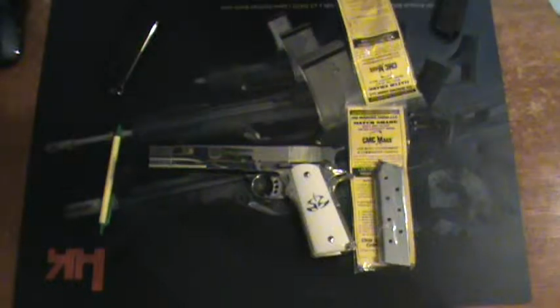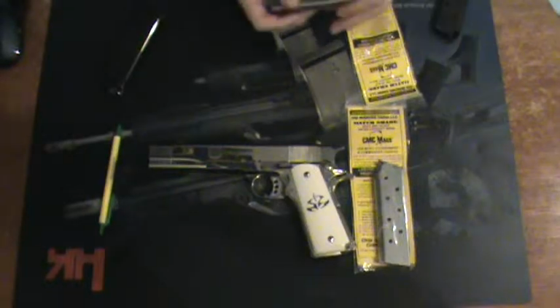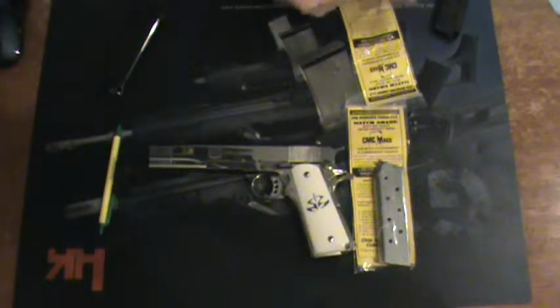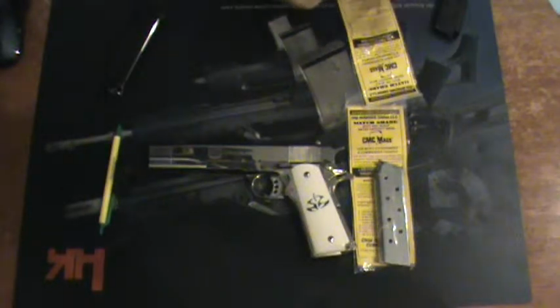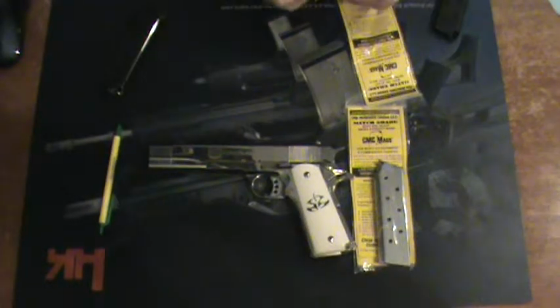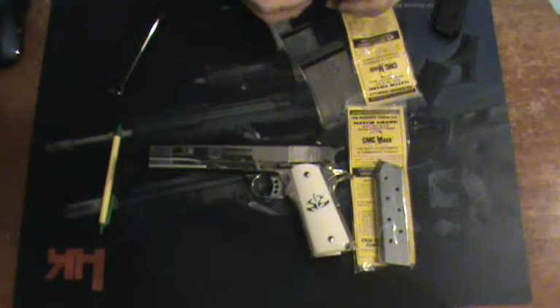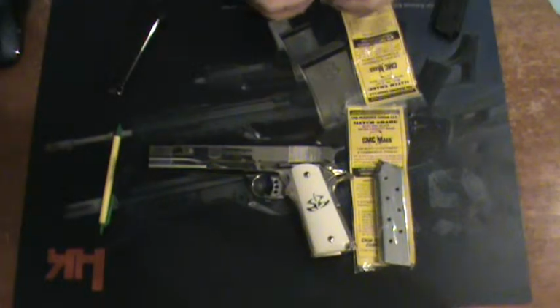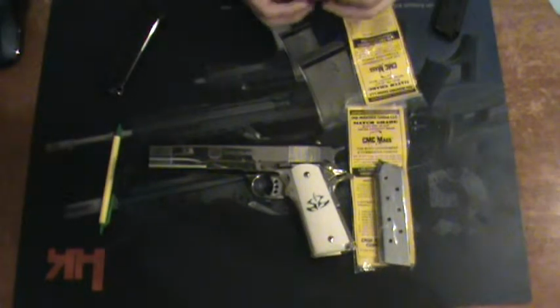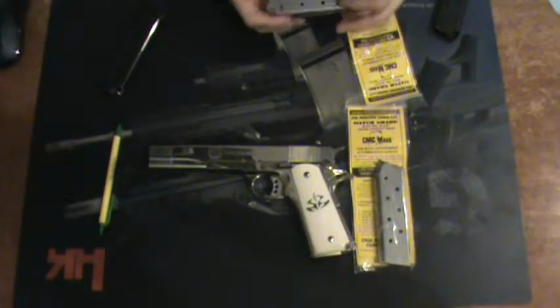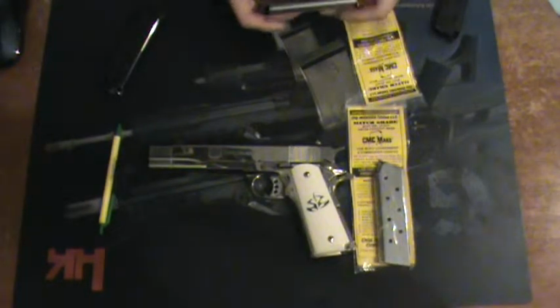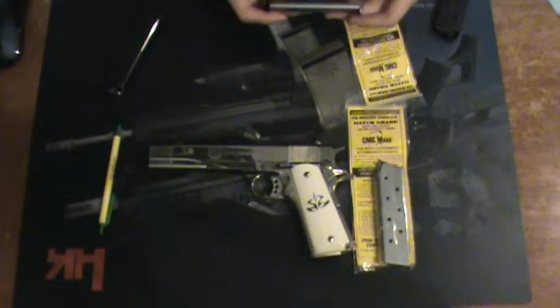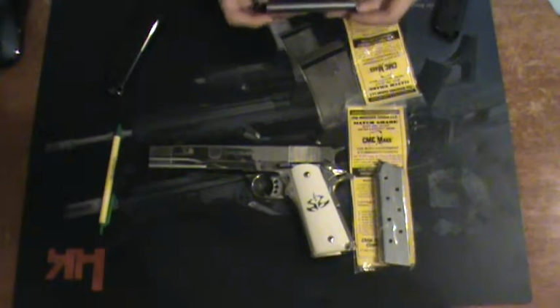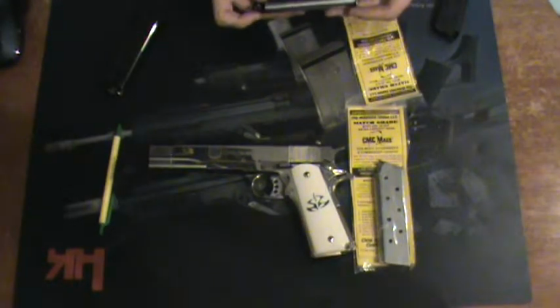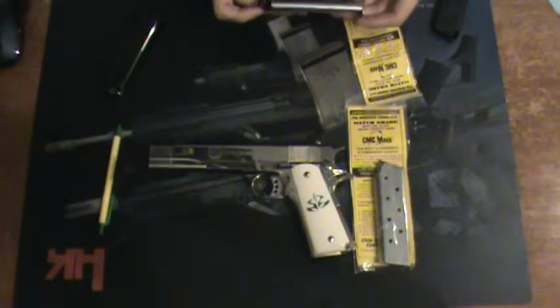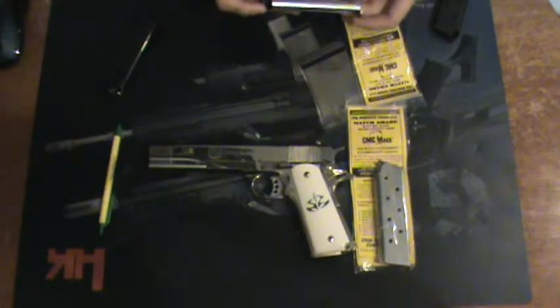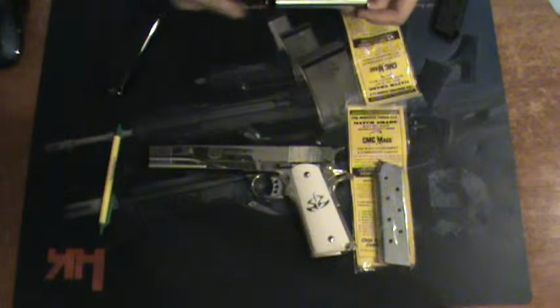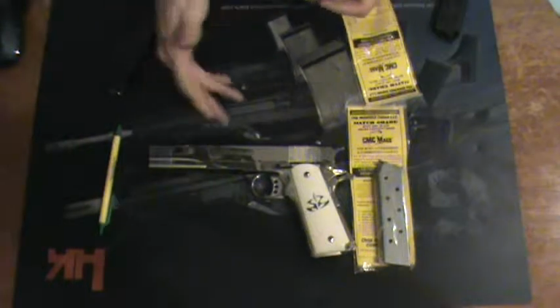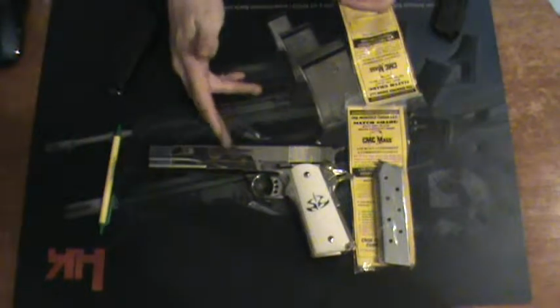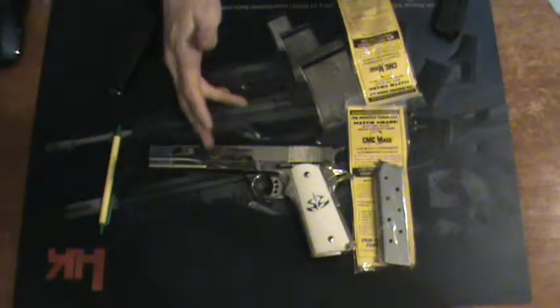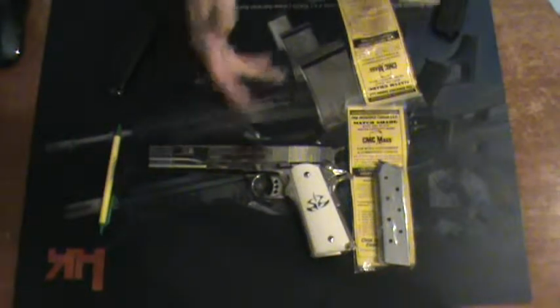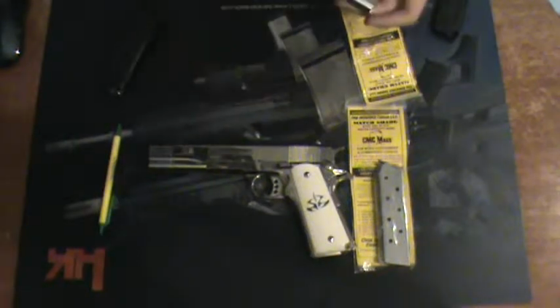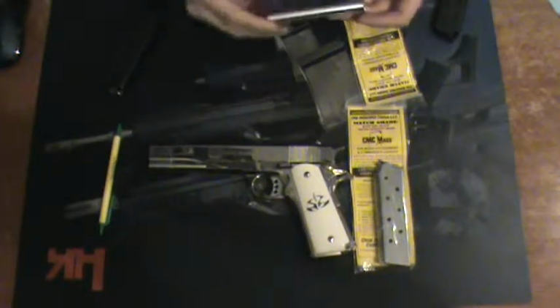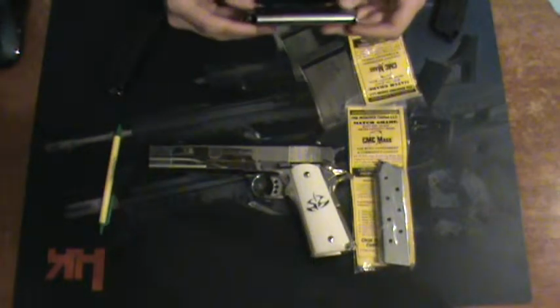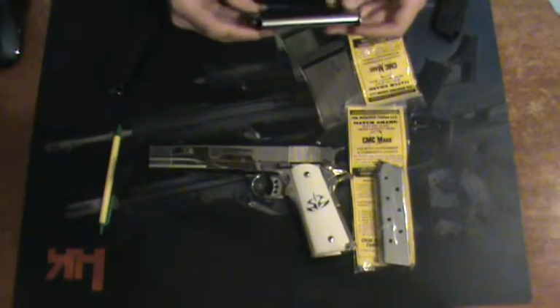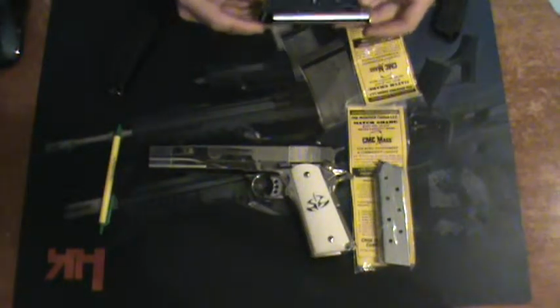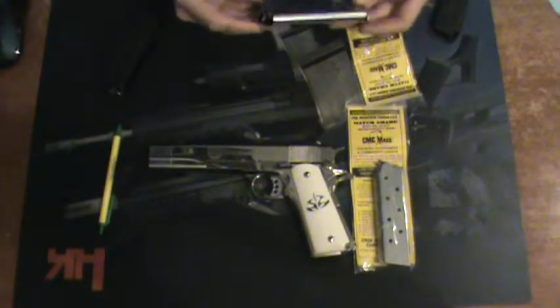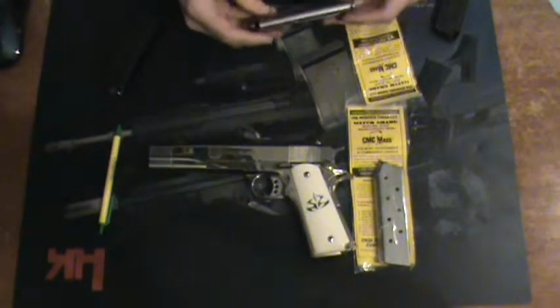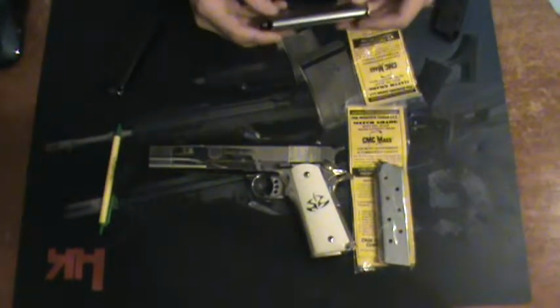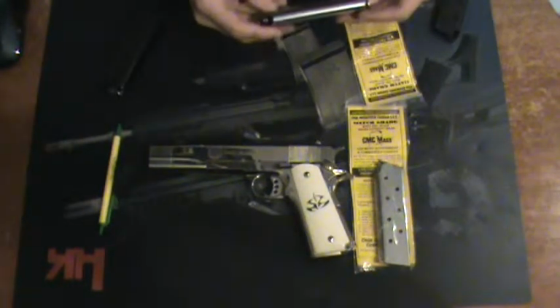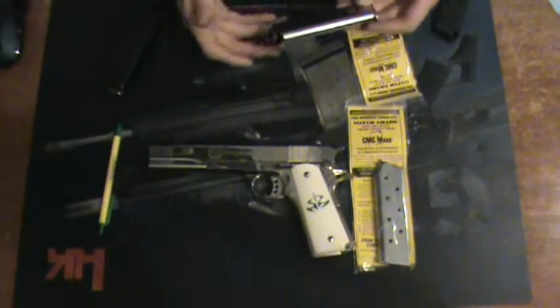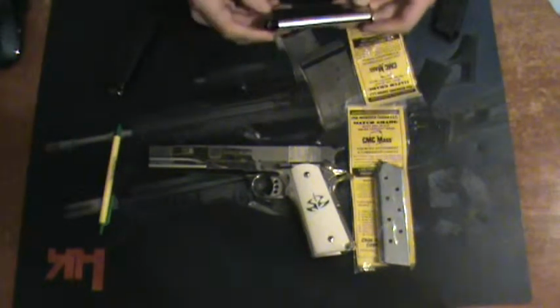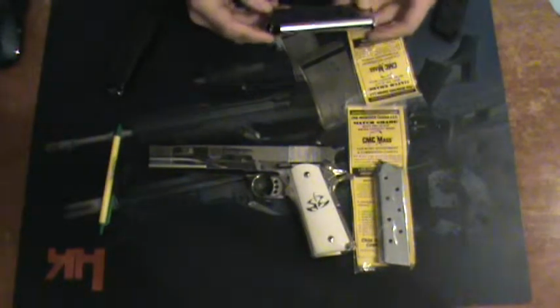Hey guys, Joe Kulass here once again for KA Tactical. So after I did the review for this guy, I actually got some people asking about the Chip McCormick mags just a little bit.